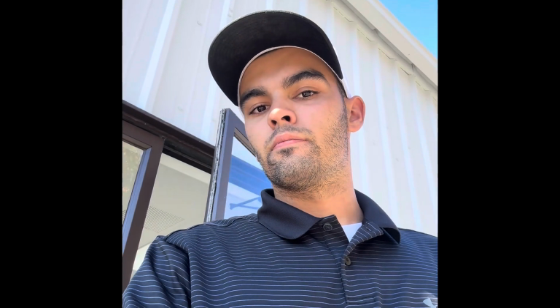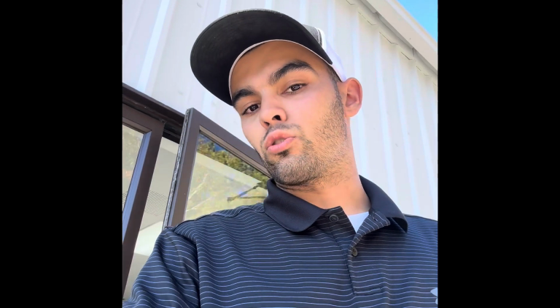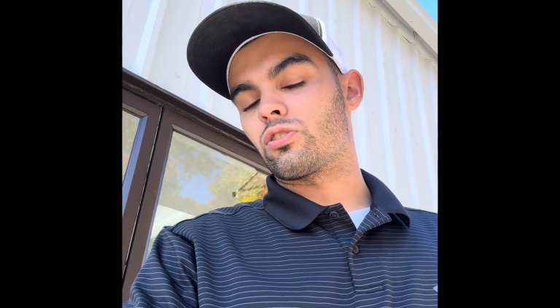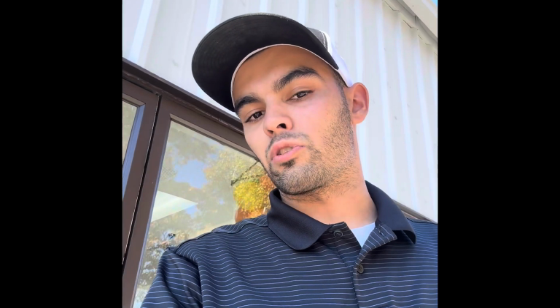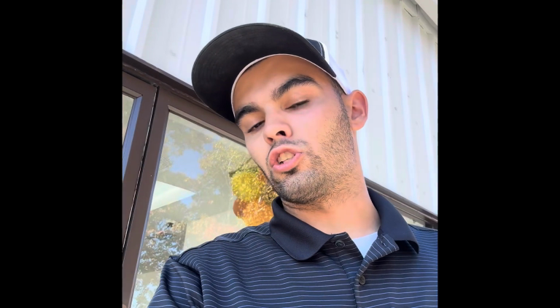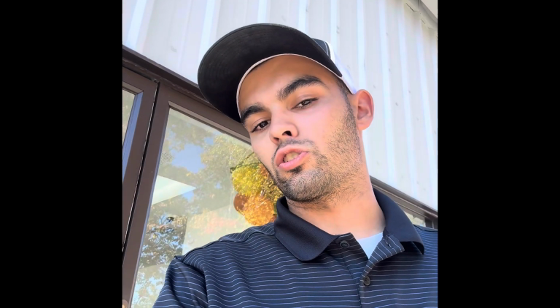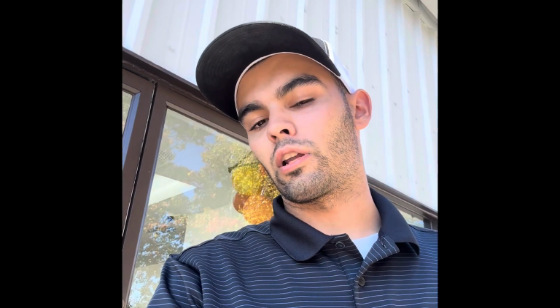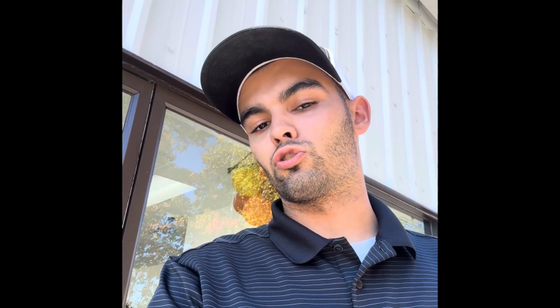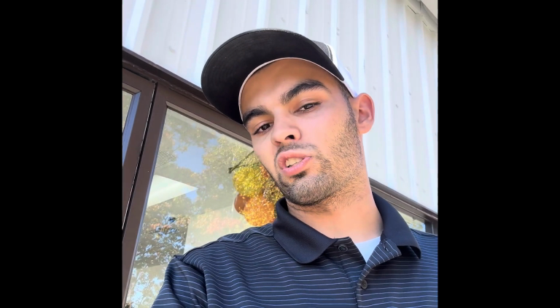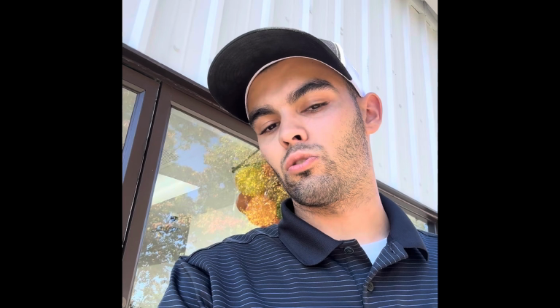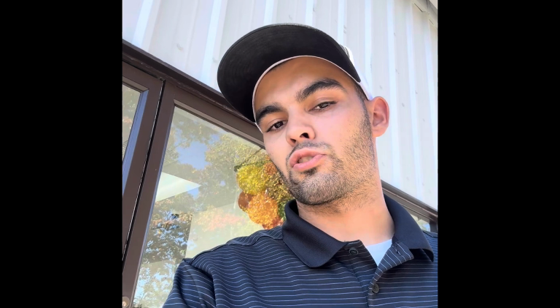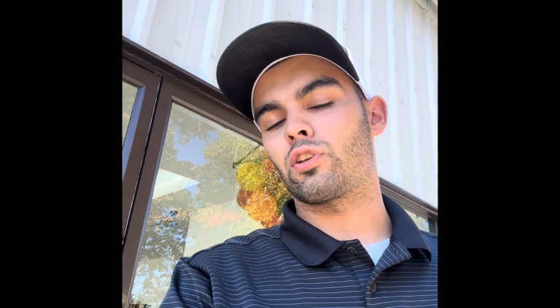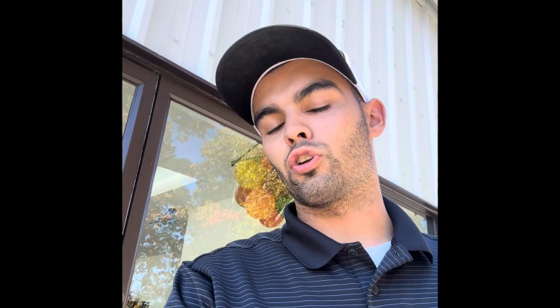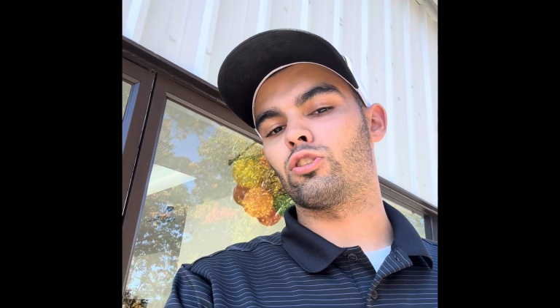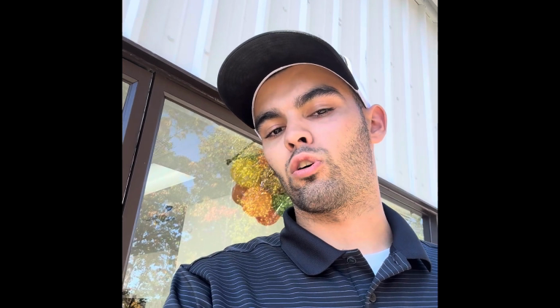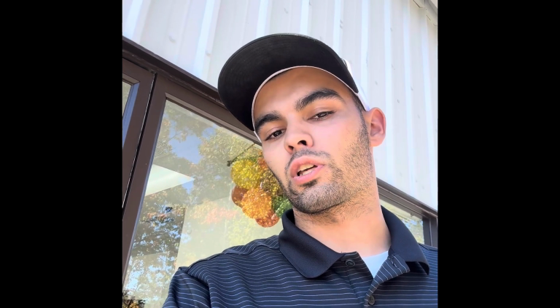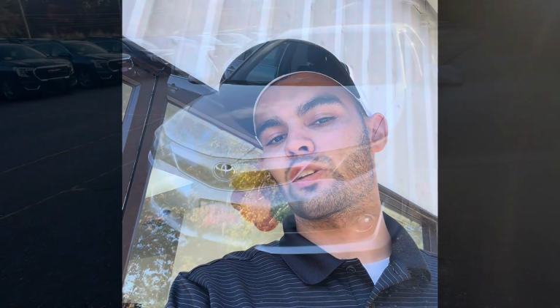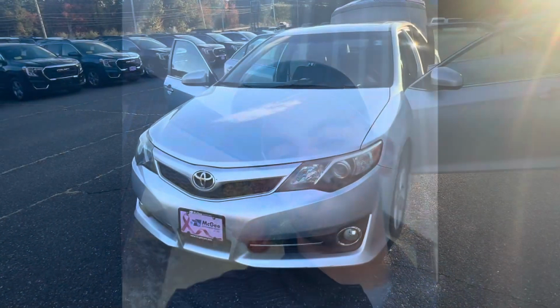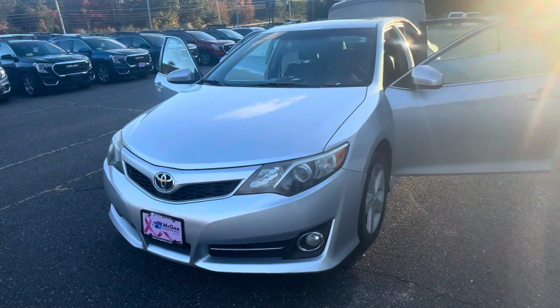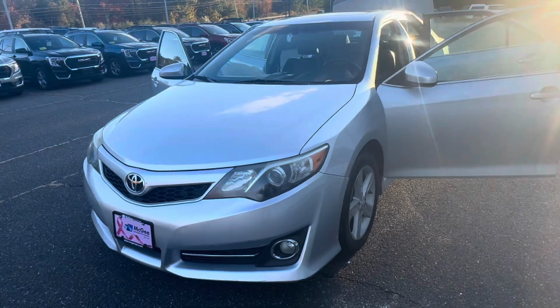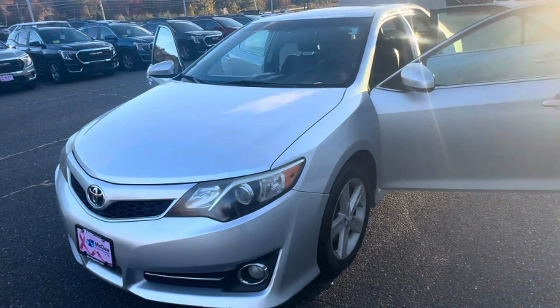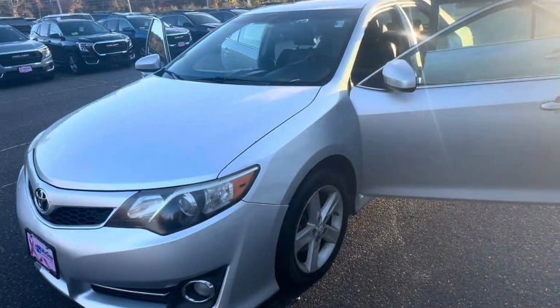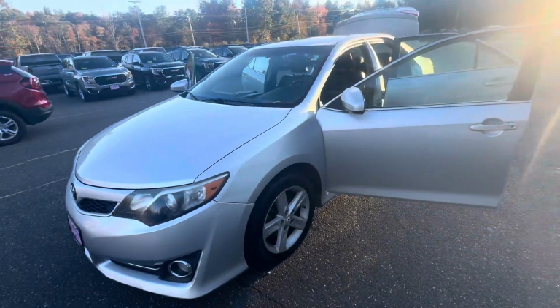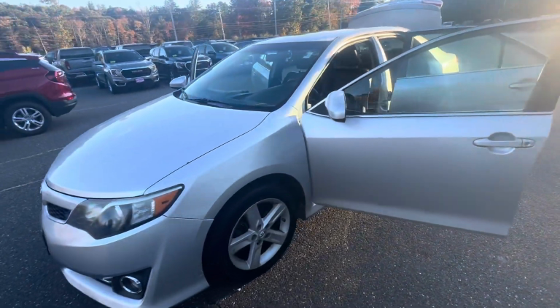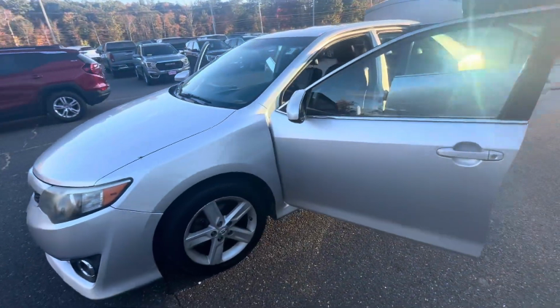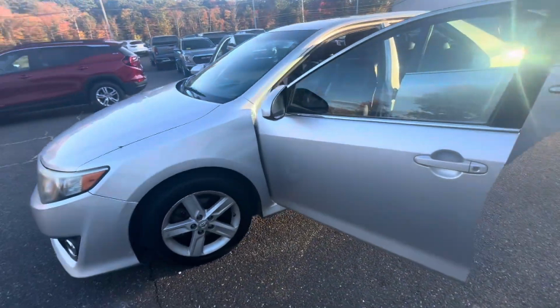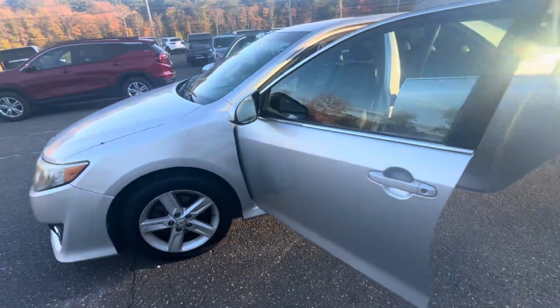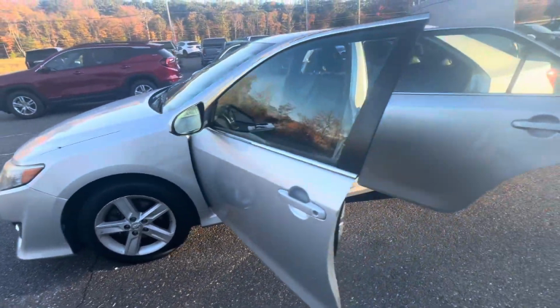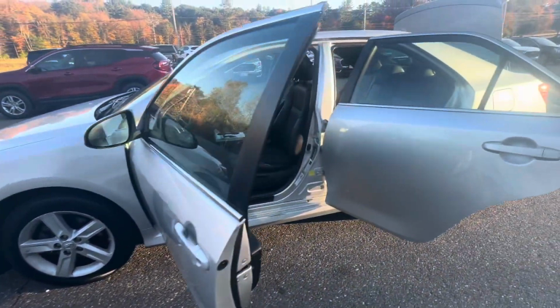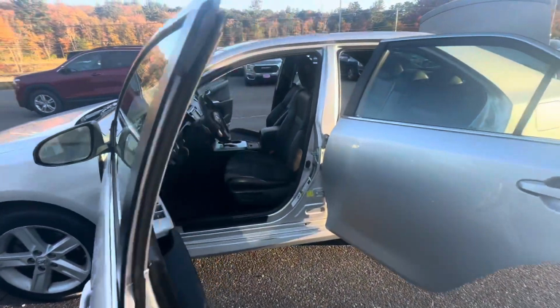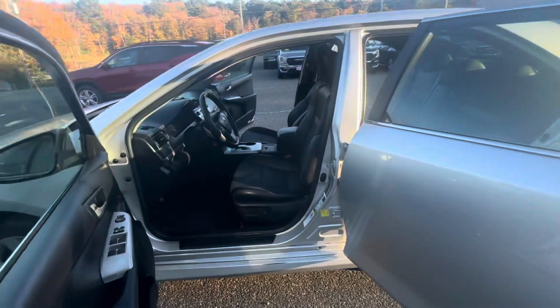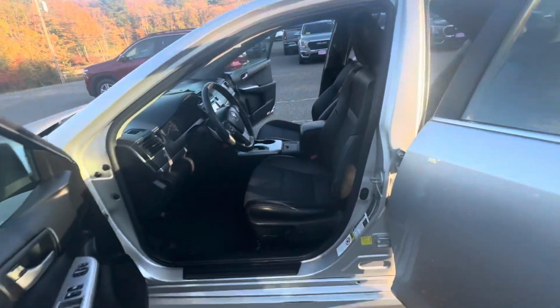Hi Lucas, this is Tommy with McGee GMC in Charlton. I want to introduce myself to you. Here's a quick video for you on the 2012 Toyota Camry SE. As you can see, it's in very pristine condition for the year.